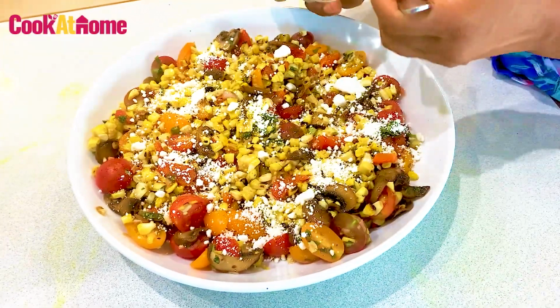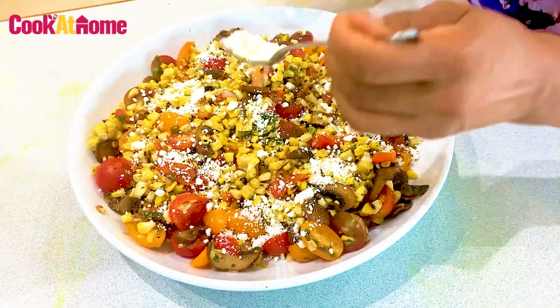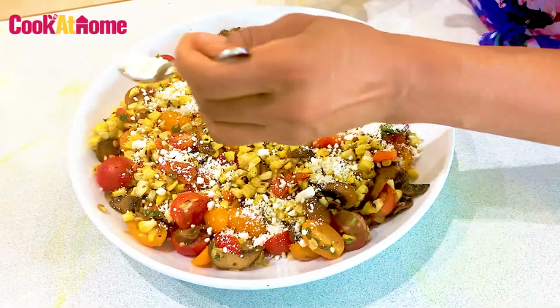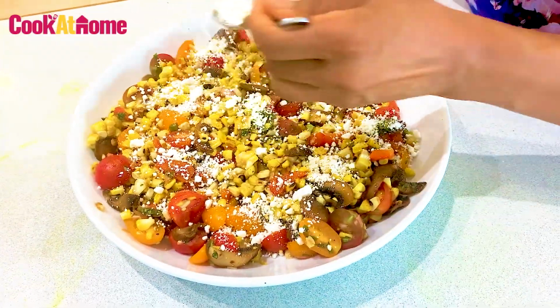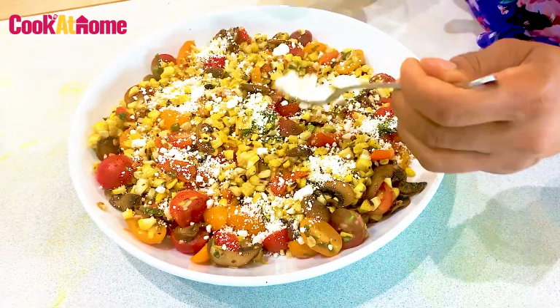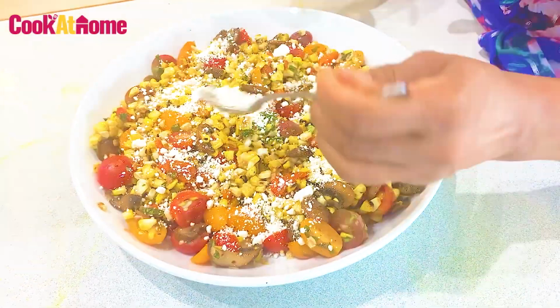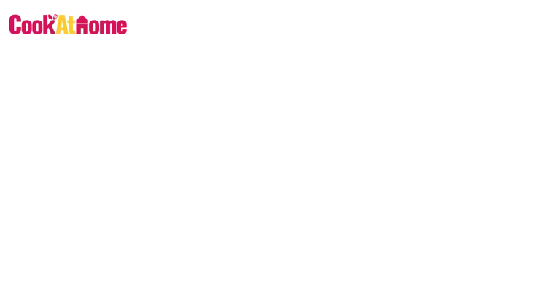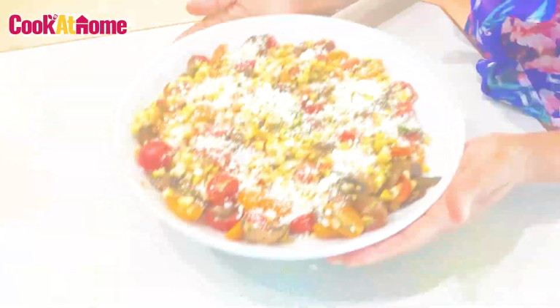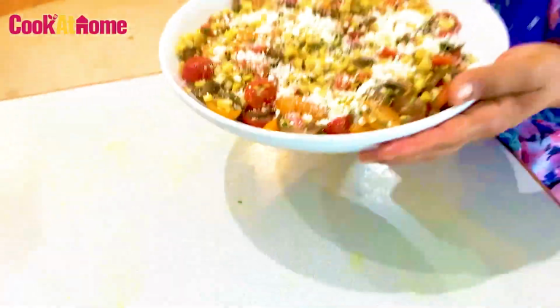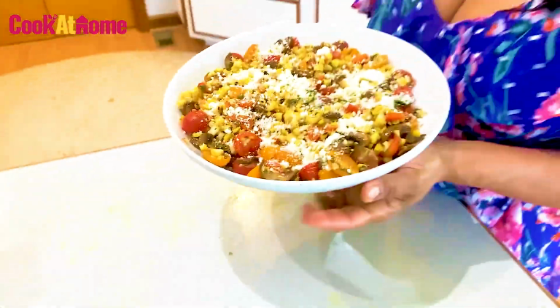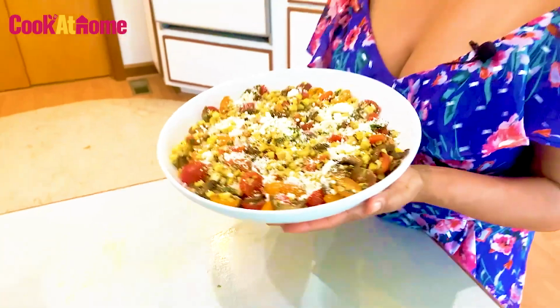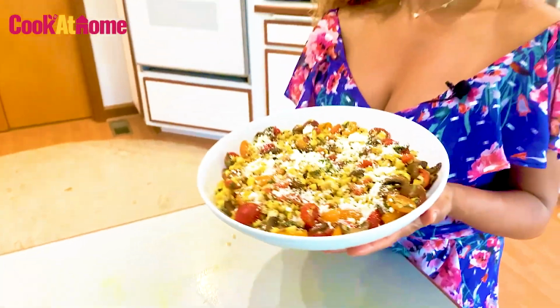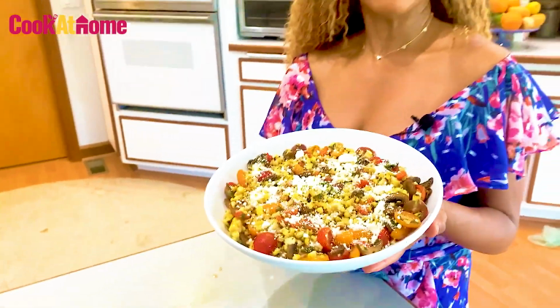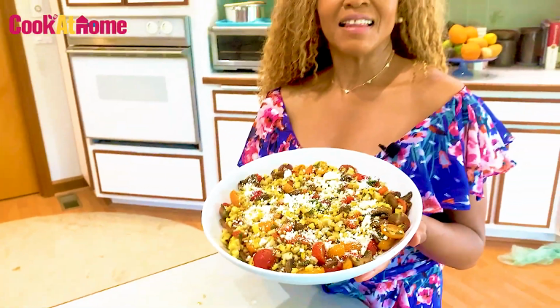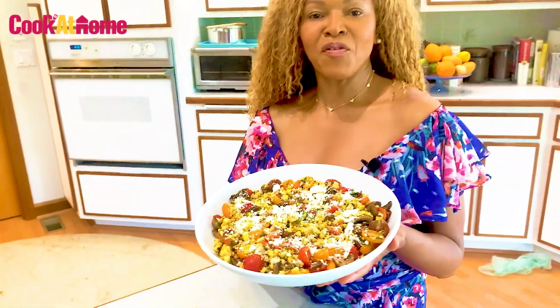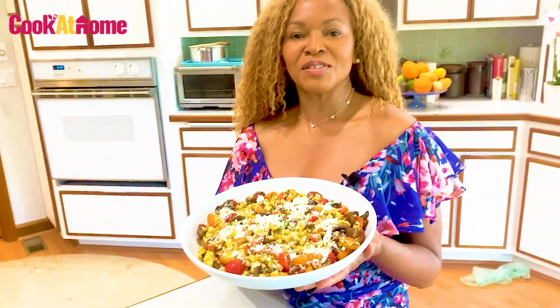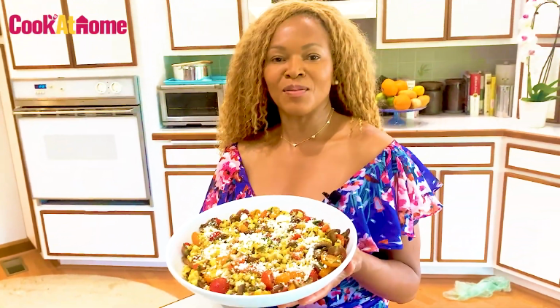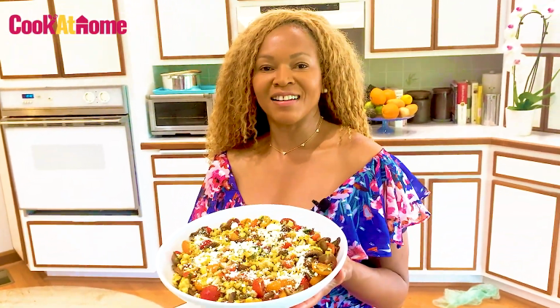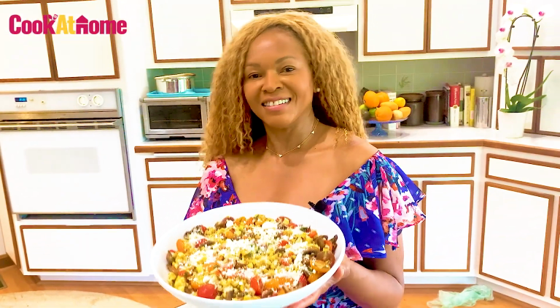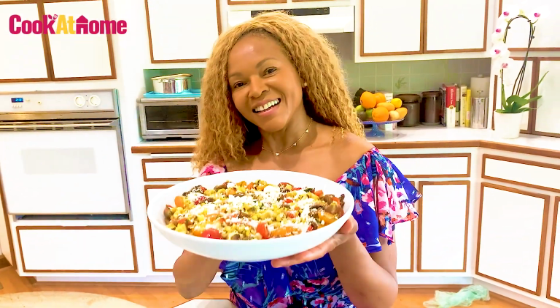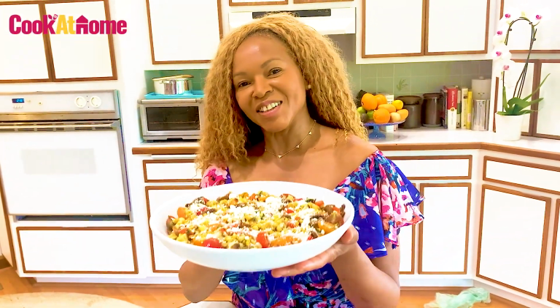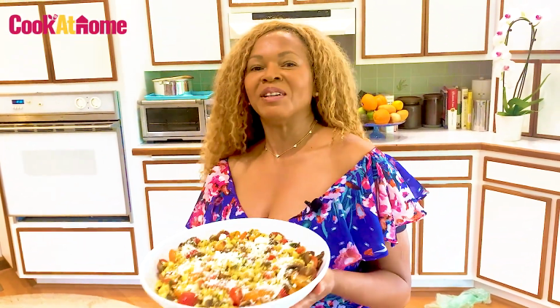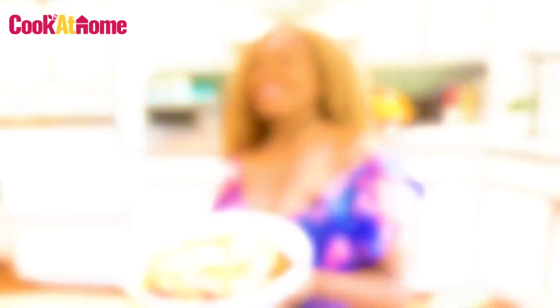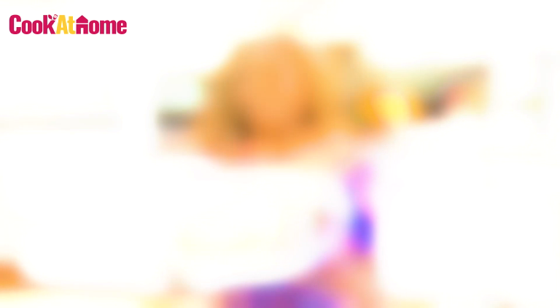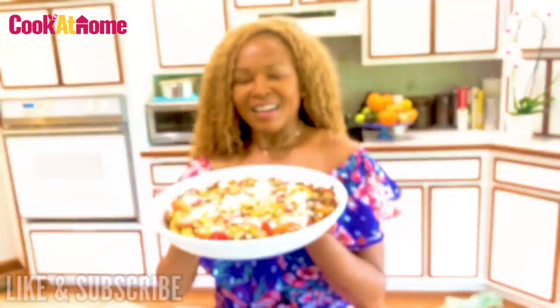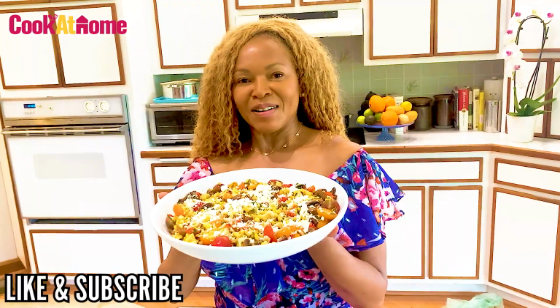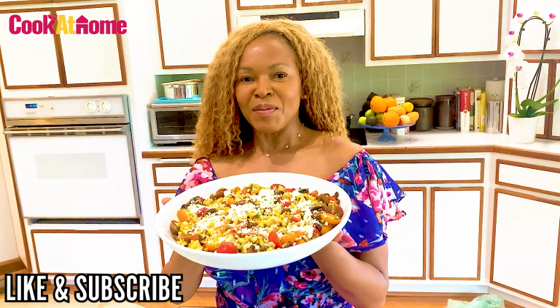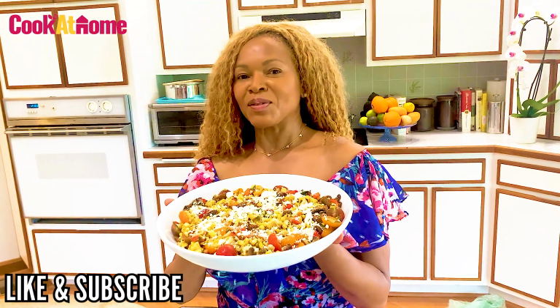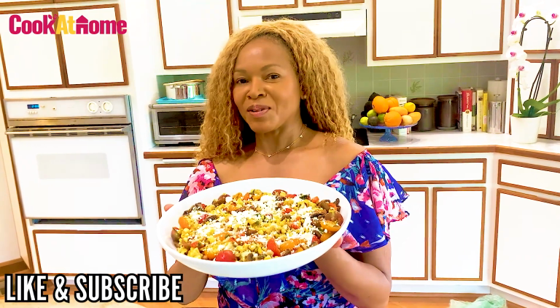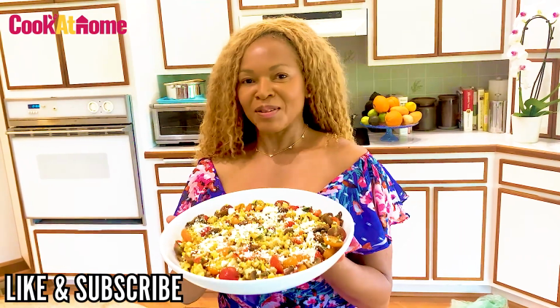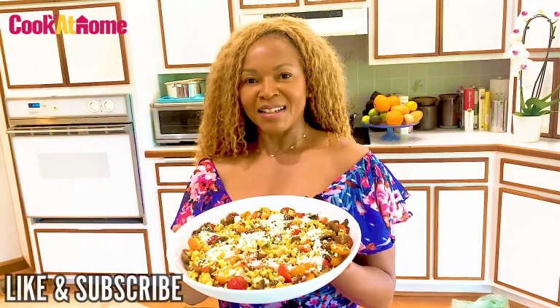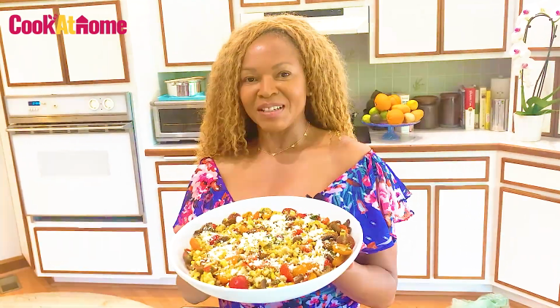So, there you have it — the perfect summer salad. Enjoy. Buen appétit. Remember to subscribe to Cook at H&M TV.